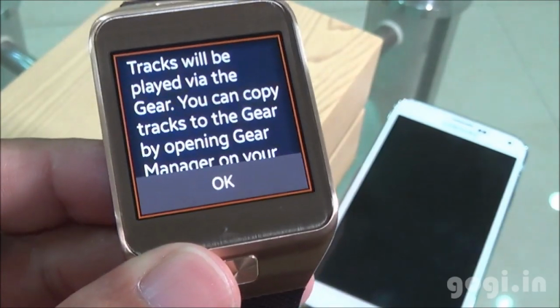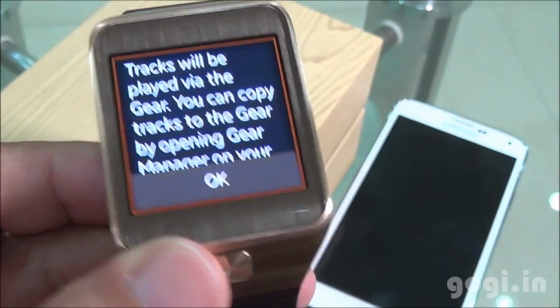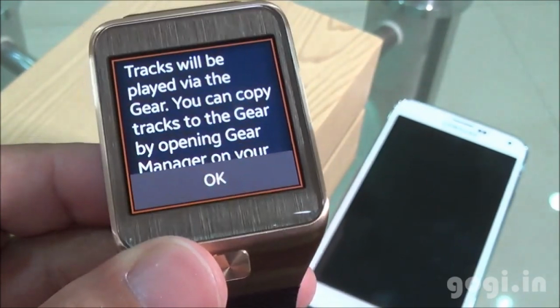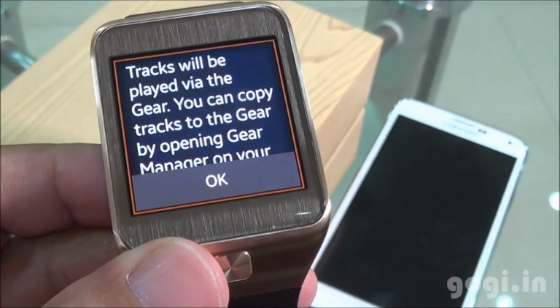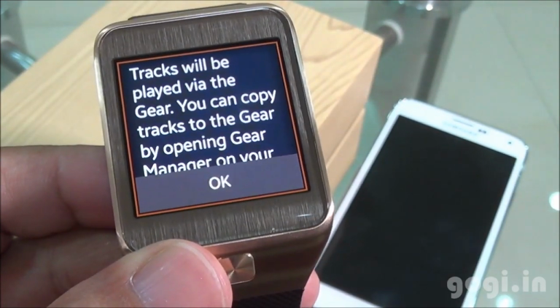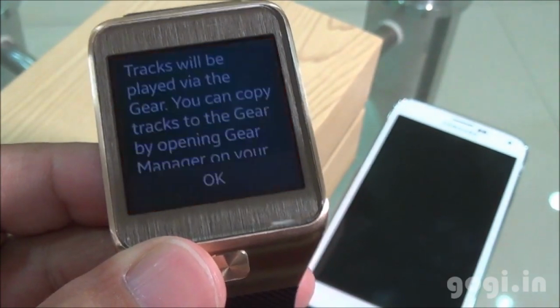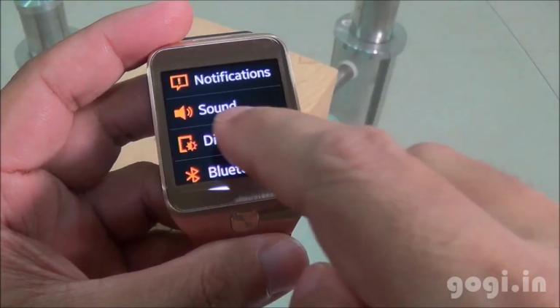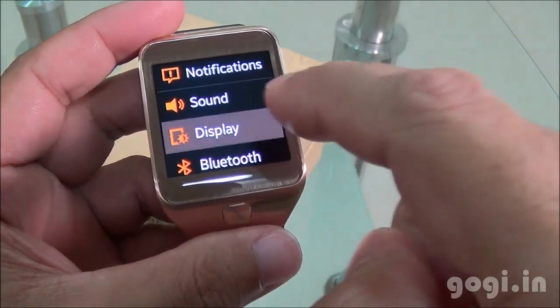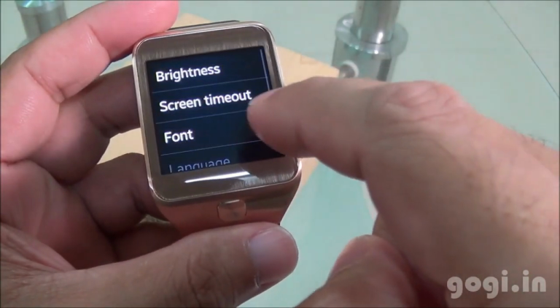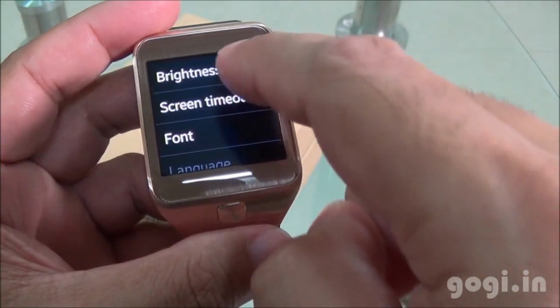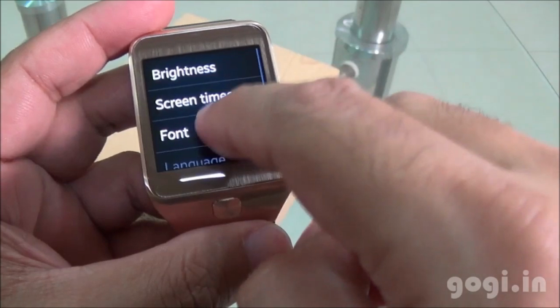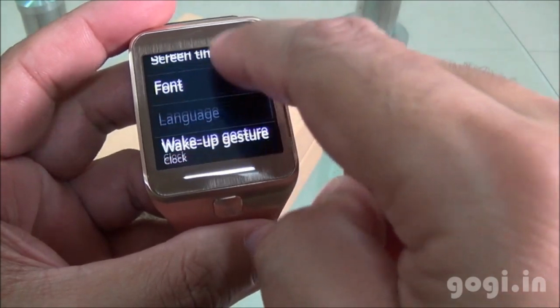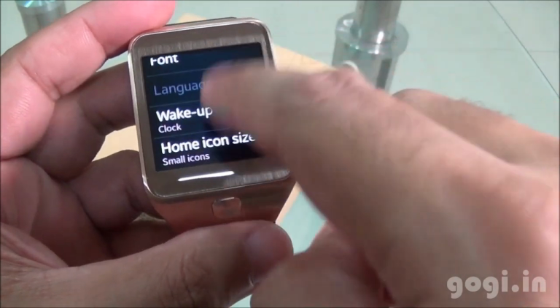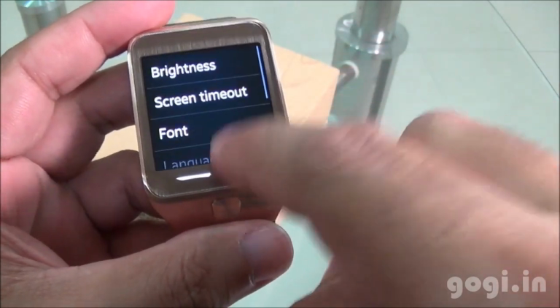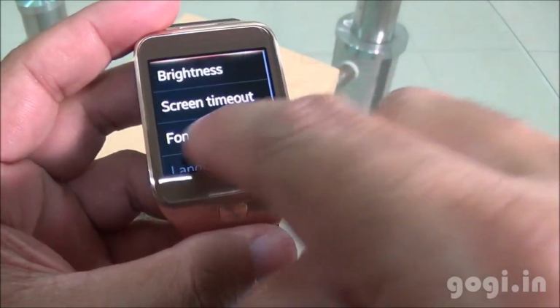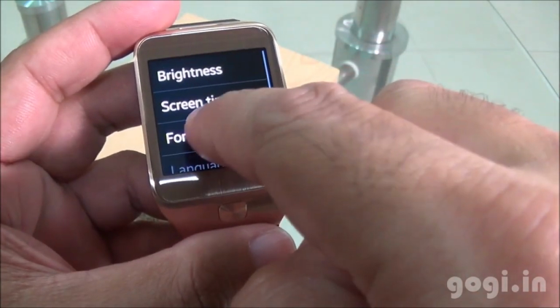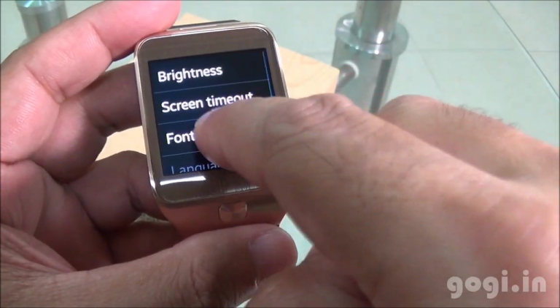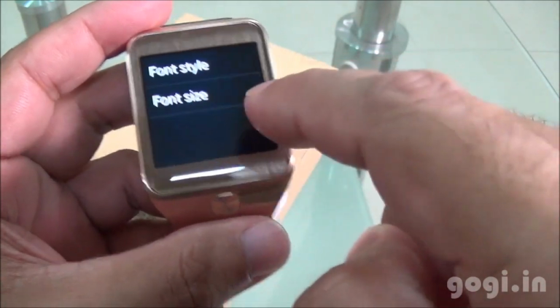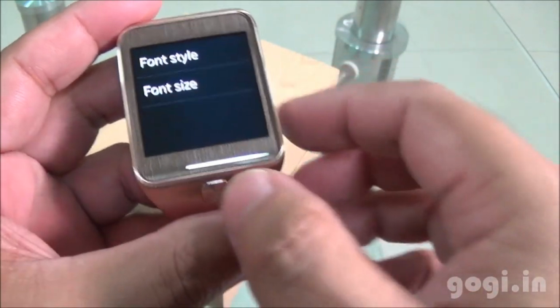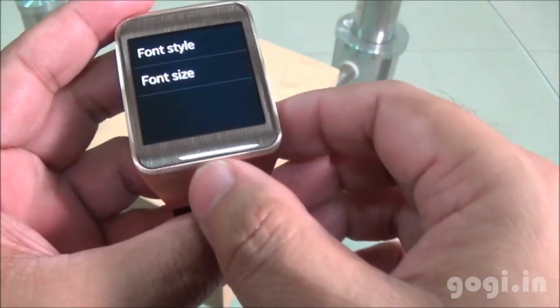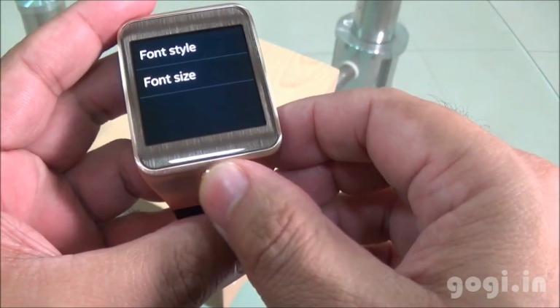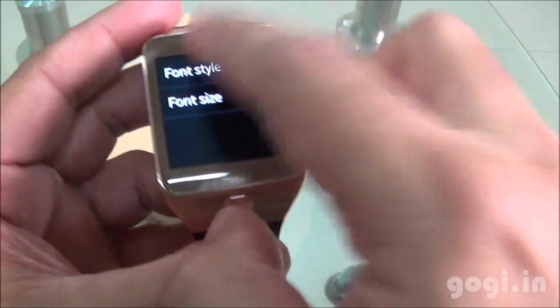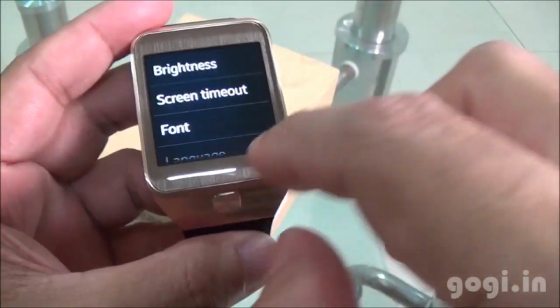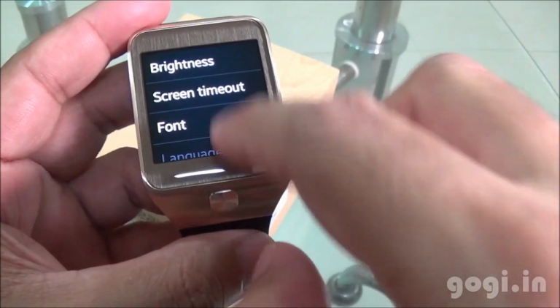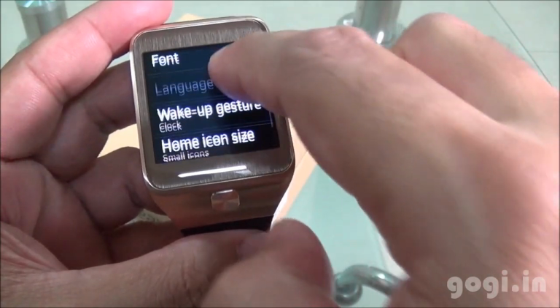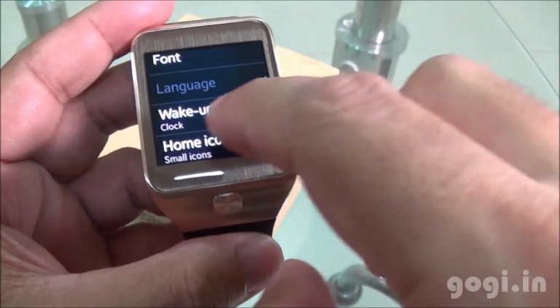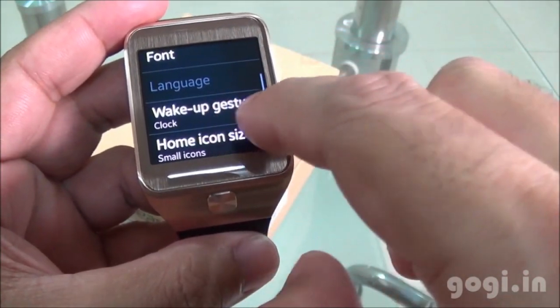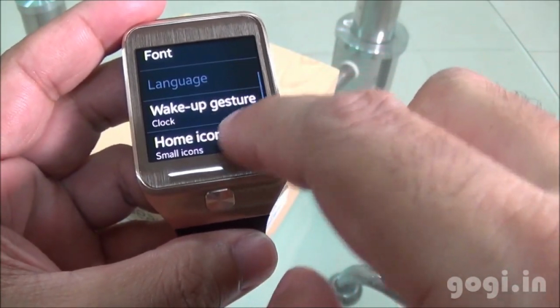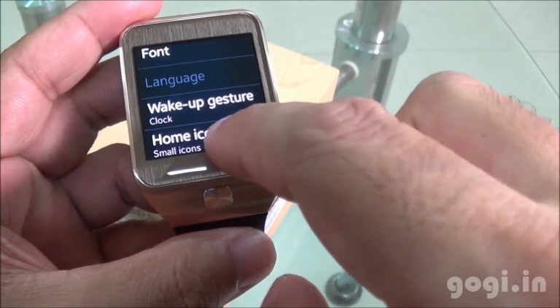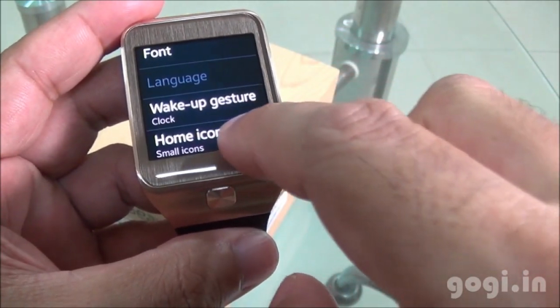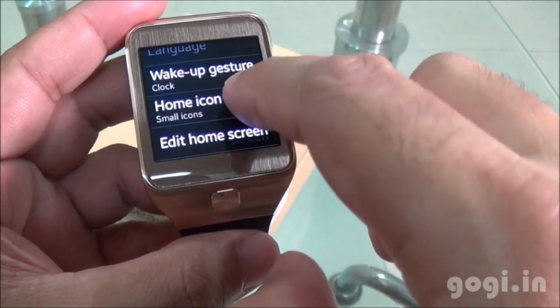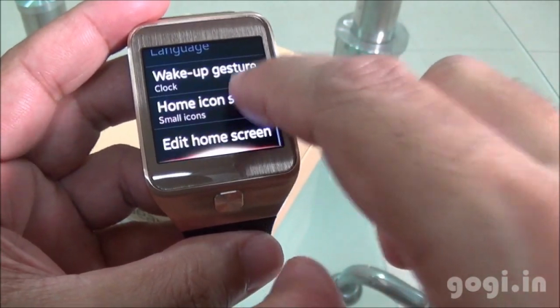The Gear 2 comes with 4GB internal storage. In display options you can set the font, wake-up gesture, home icon size, and more.